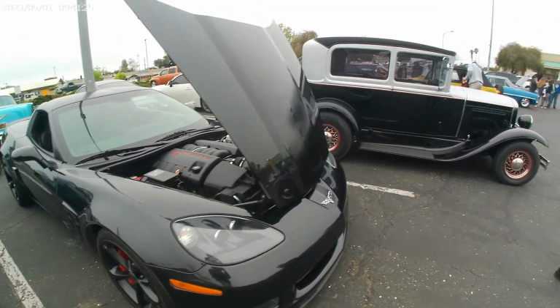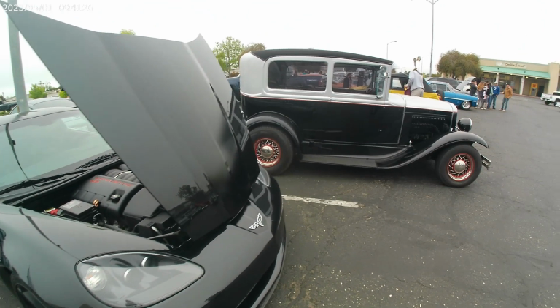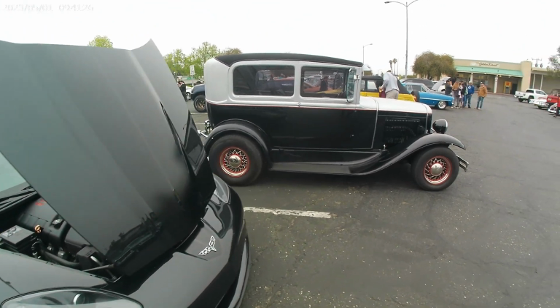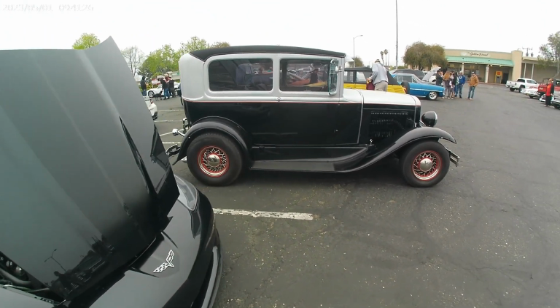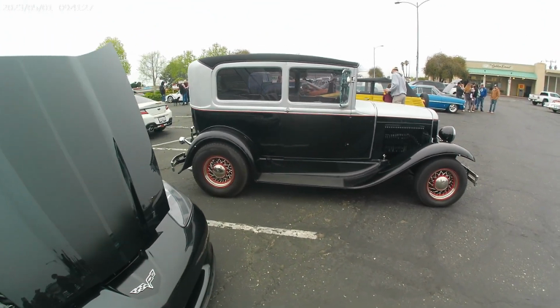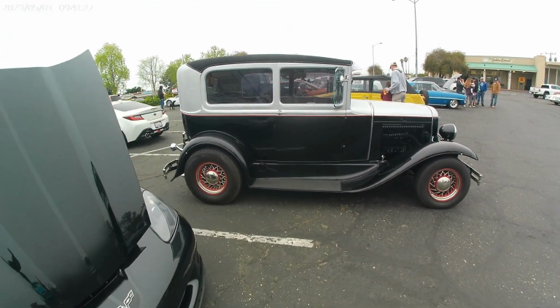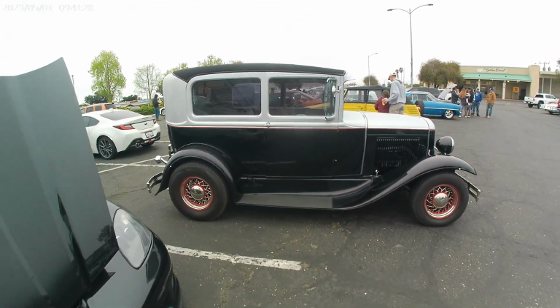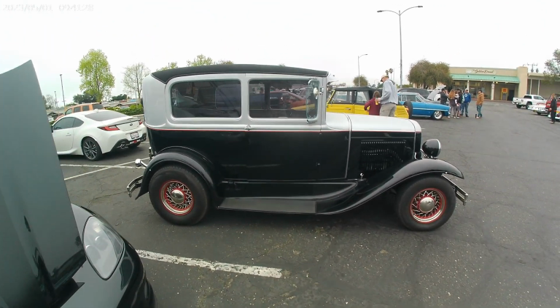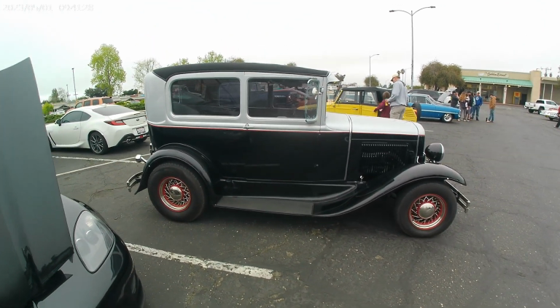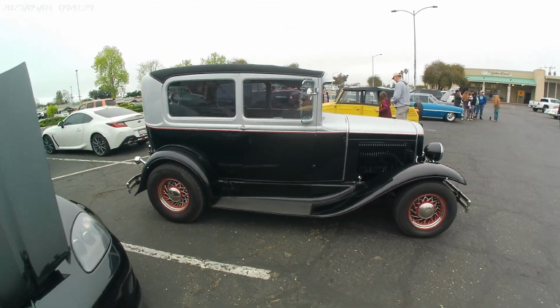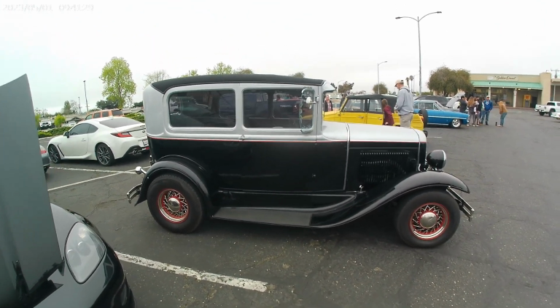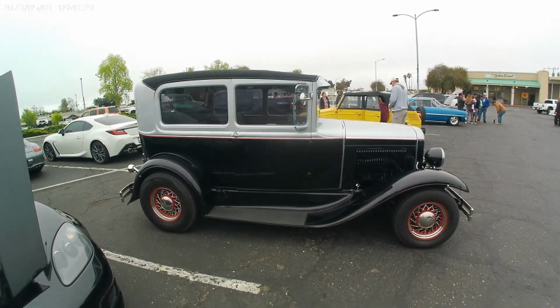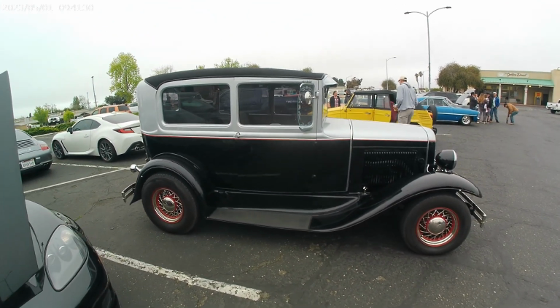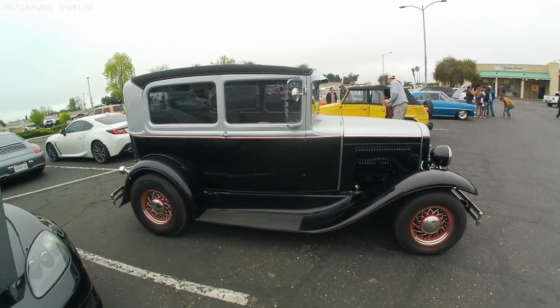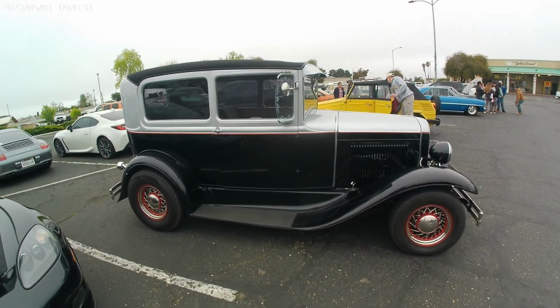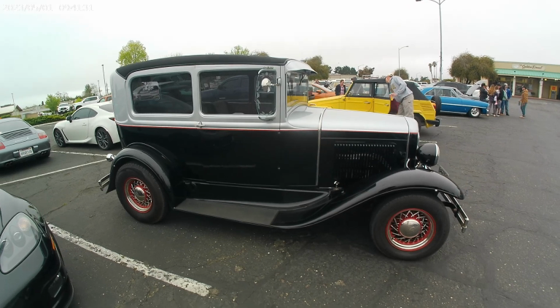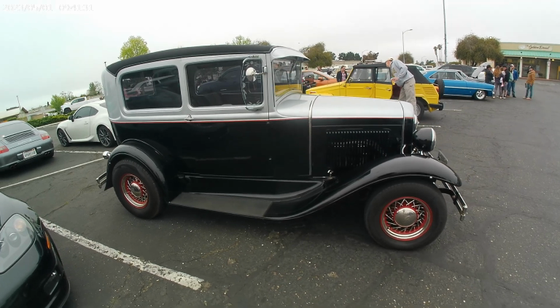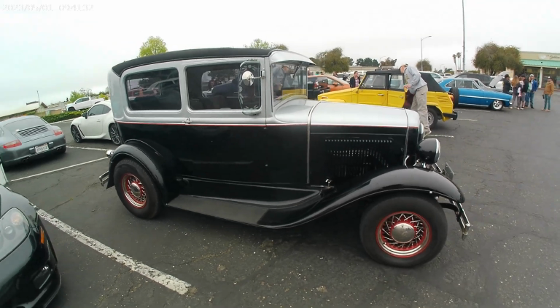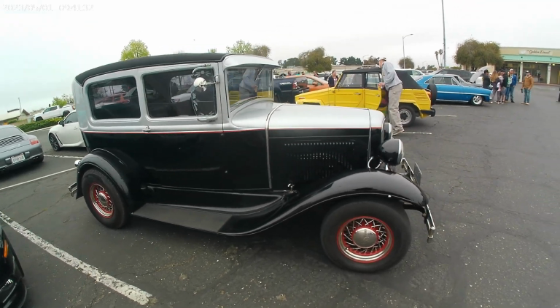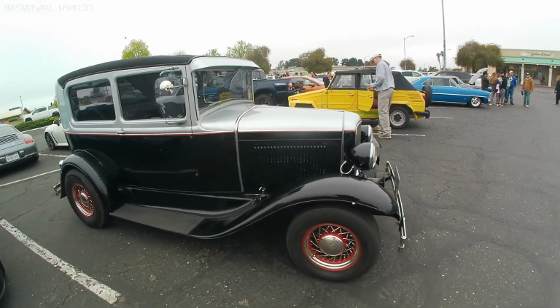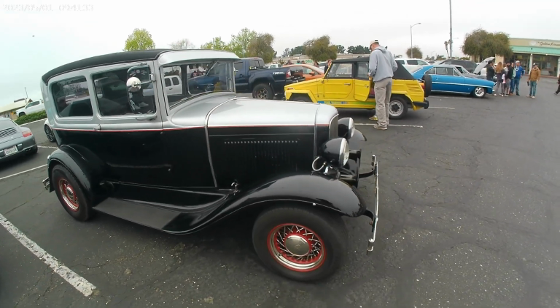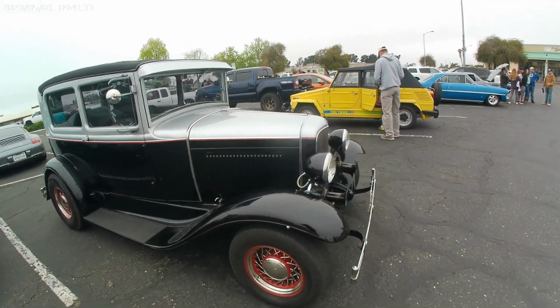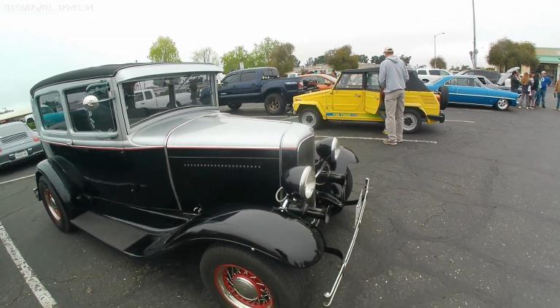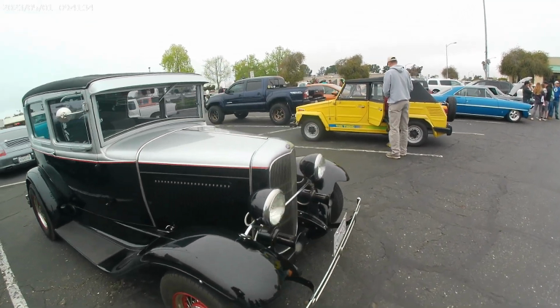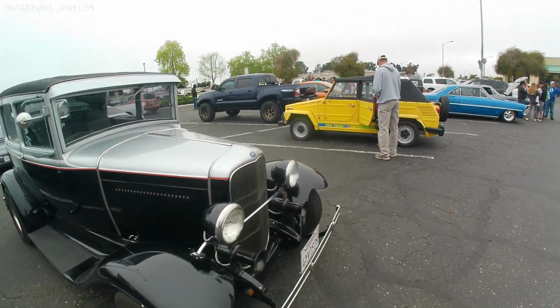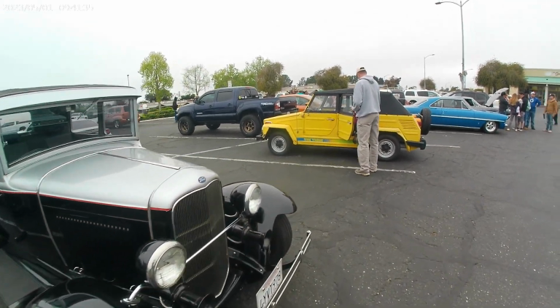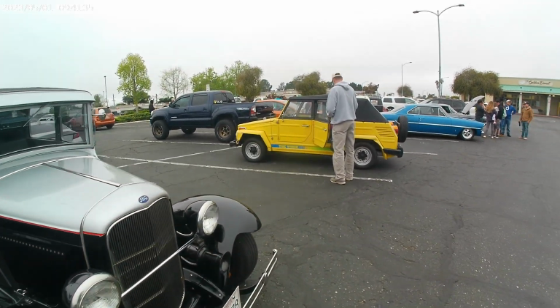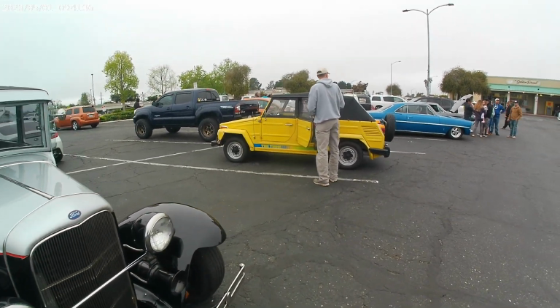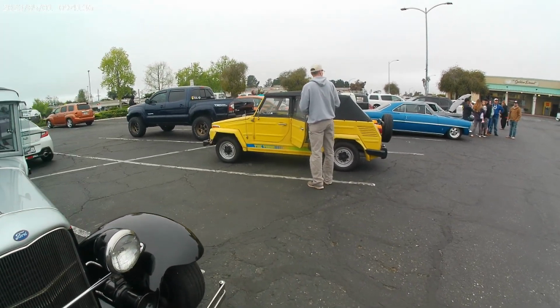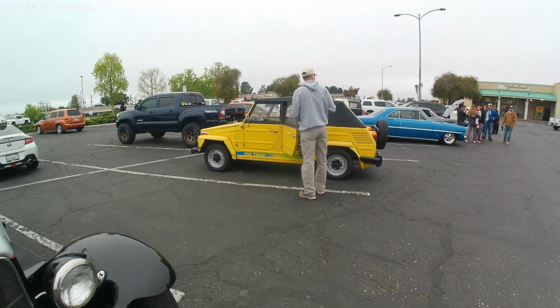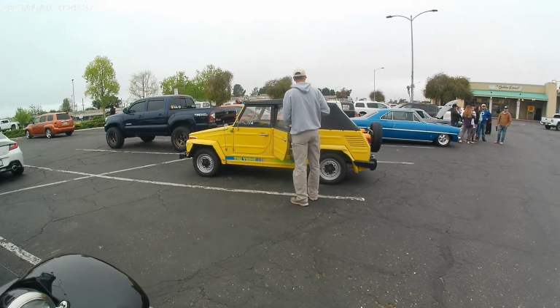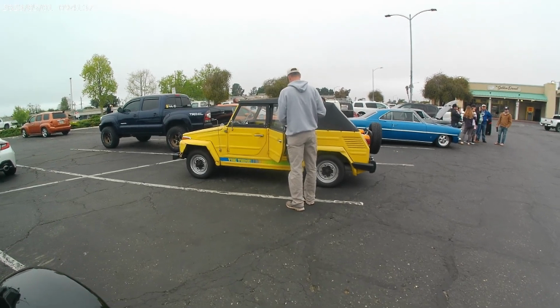All right, we have got cars out here today. Let you see some cars. Thought there wouldn't be a big turnout, but quite a few of them showed up.